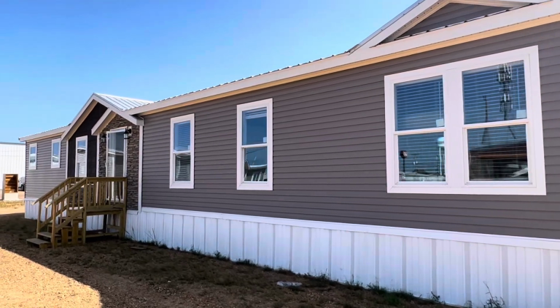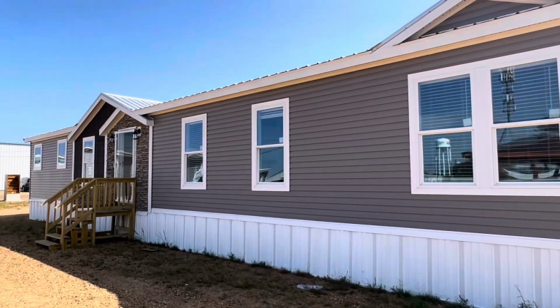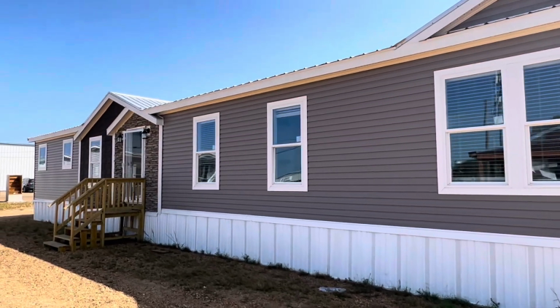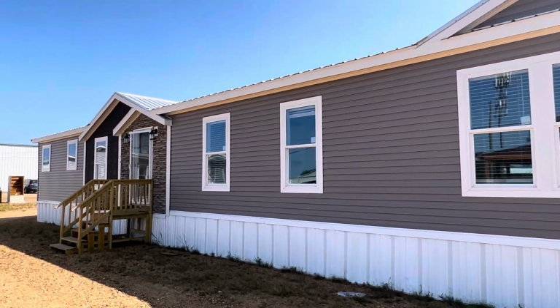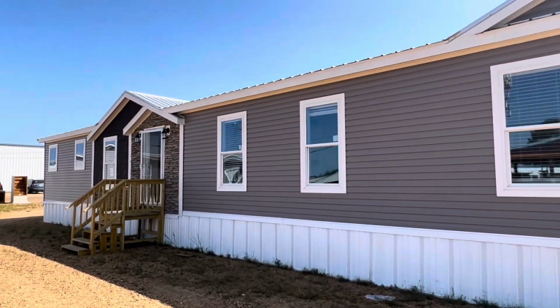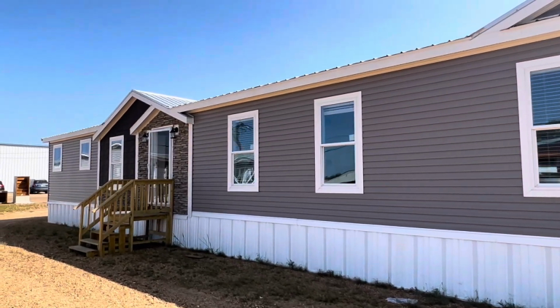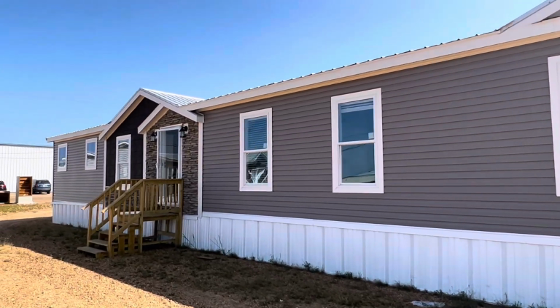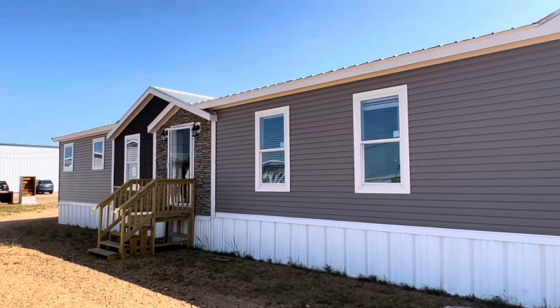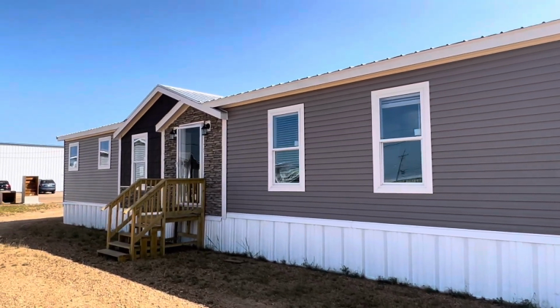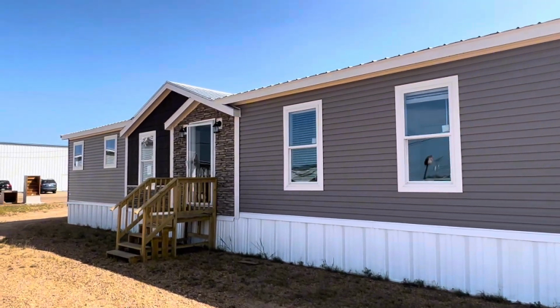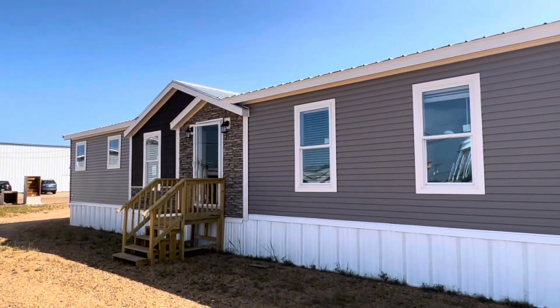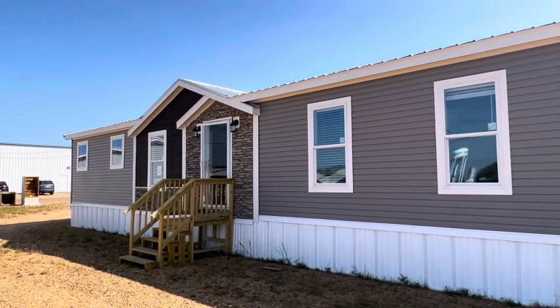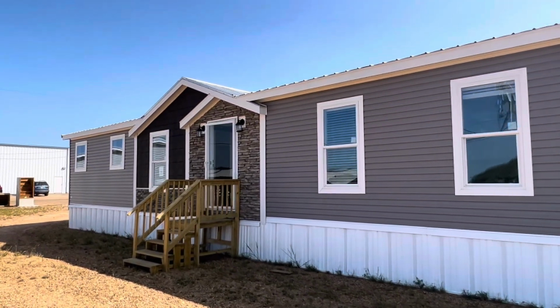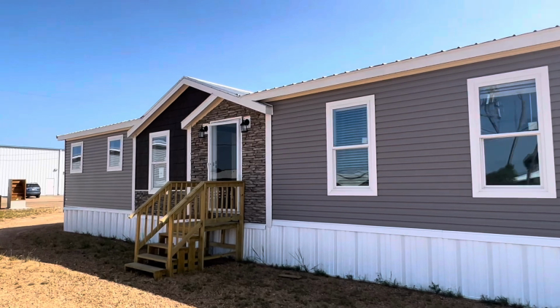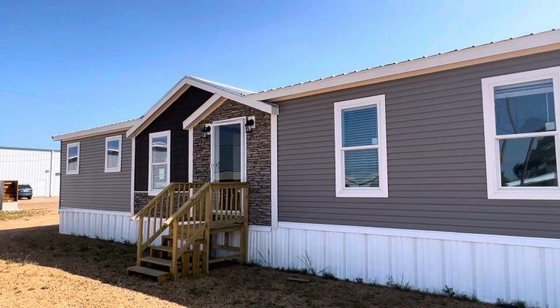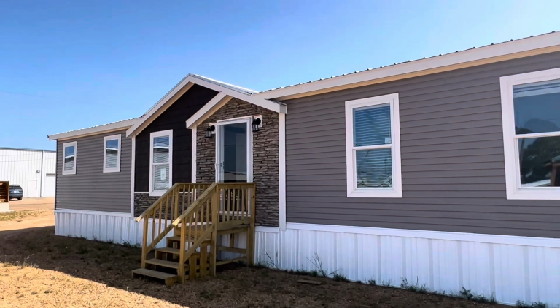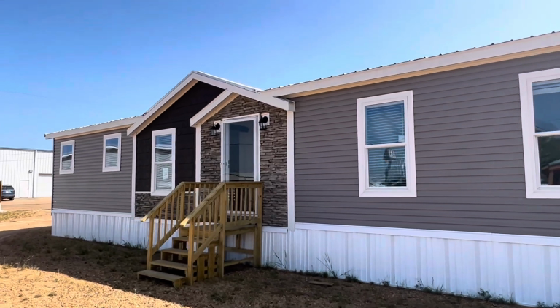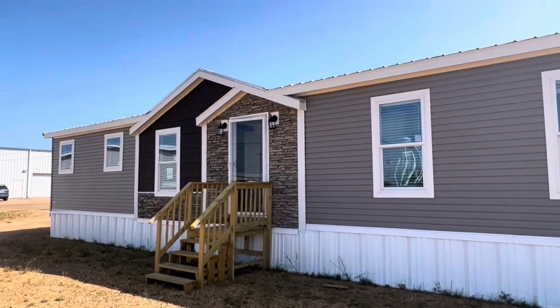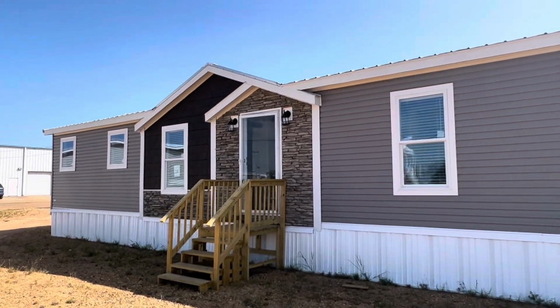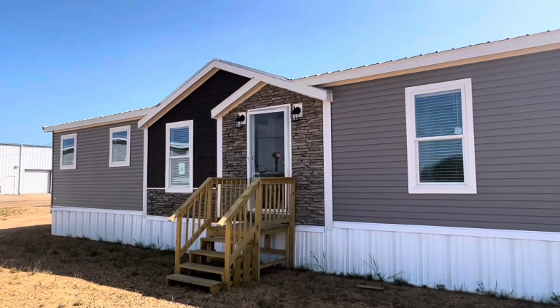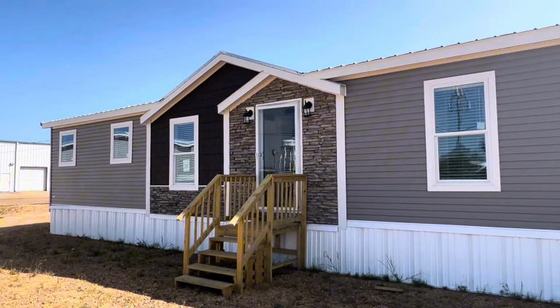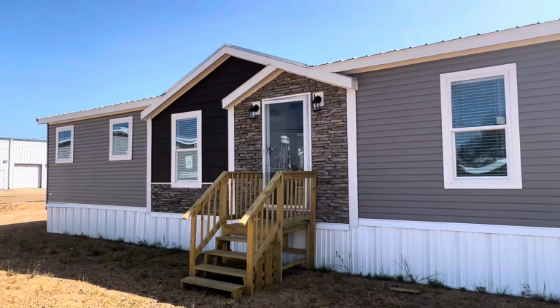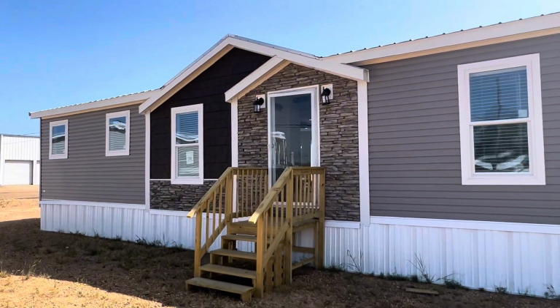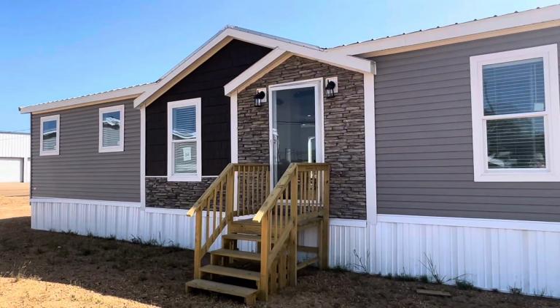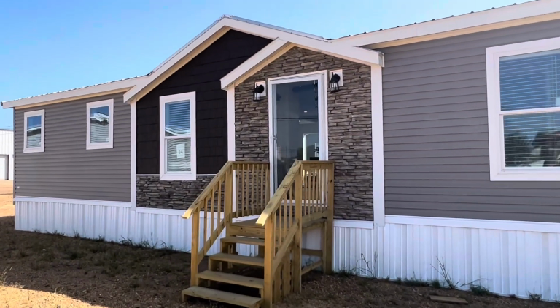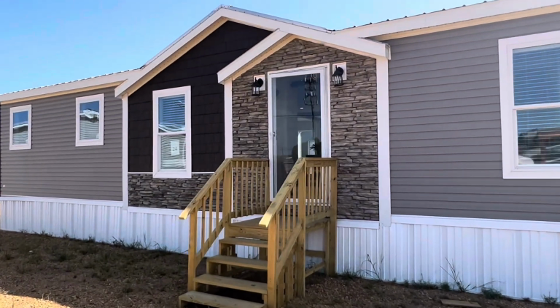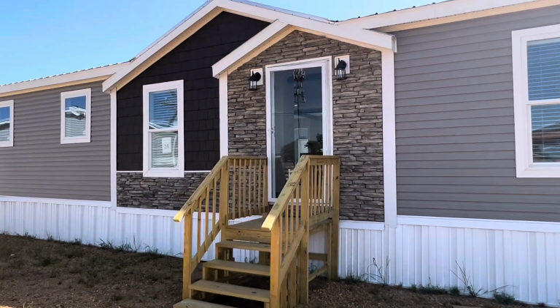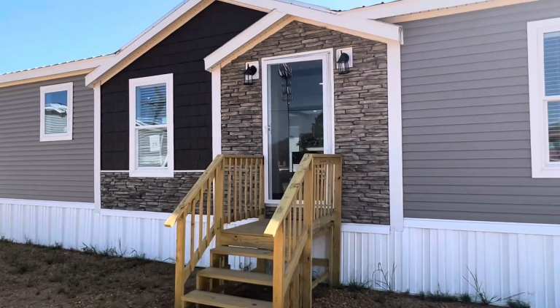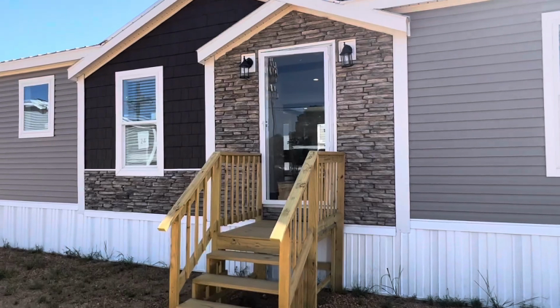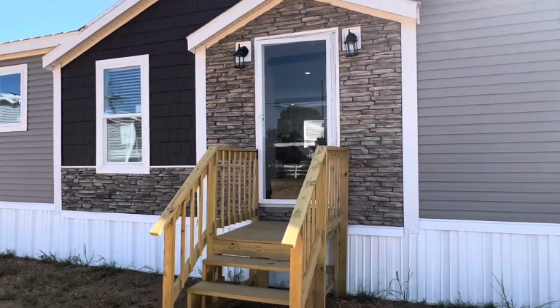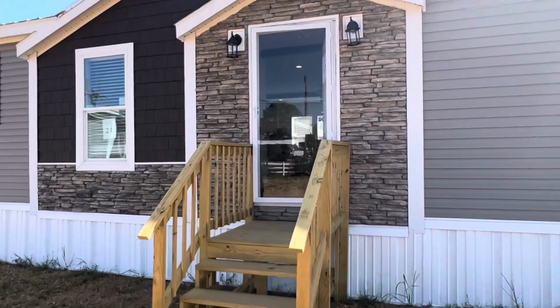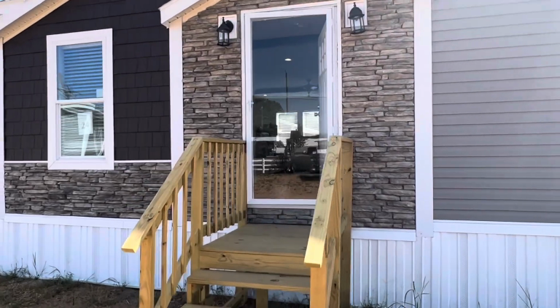Hey guys, today we're going to take a look at one of my favorite homes. It is the Upshaw, brought to you by Winston Home Builders. The home is seen here today at Regional Homes in Pearl, Mississippi.